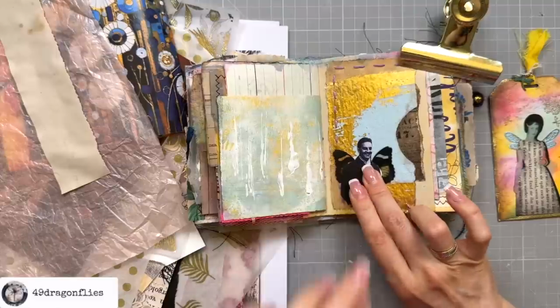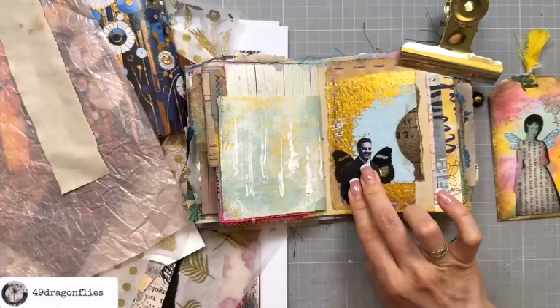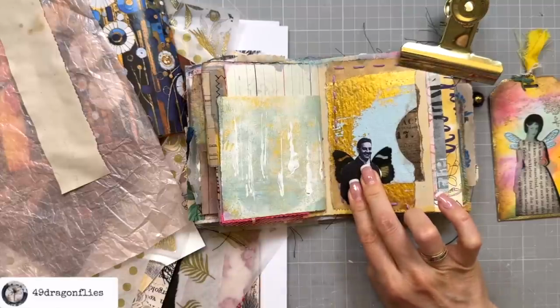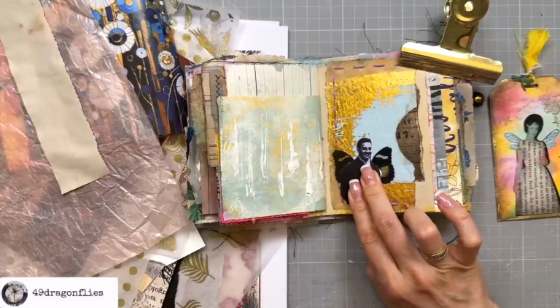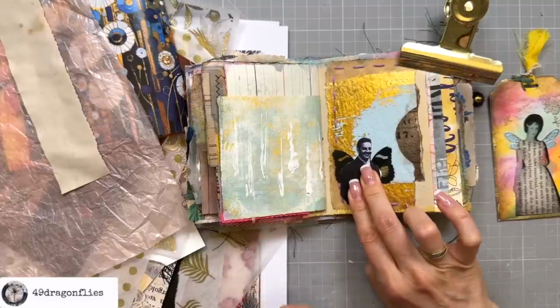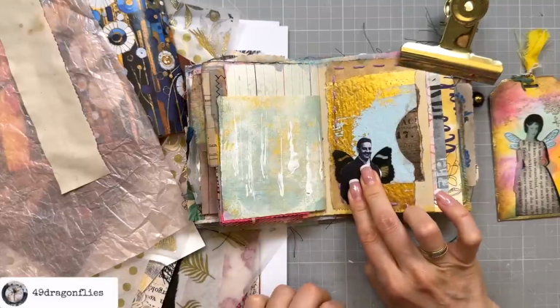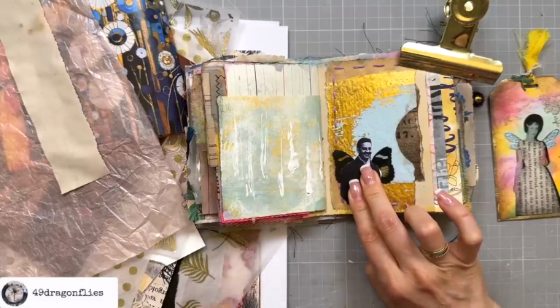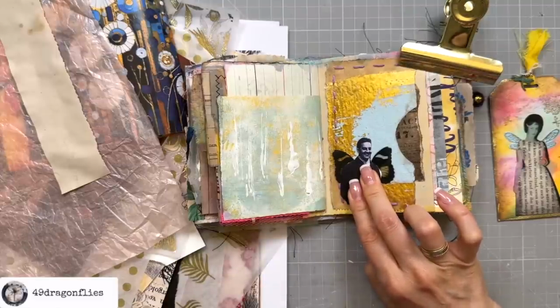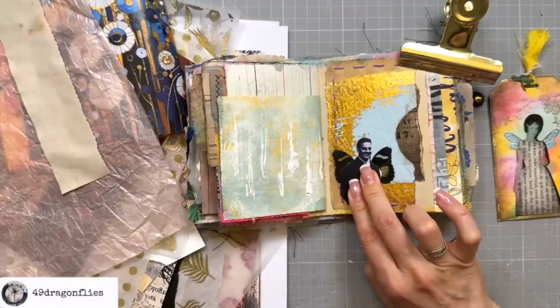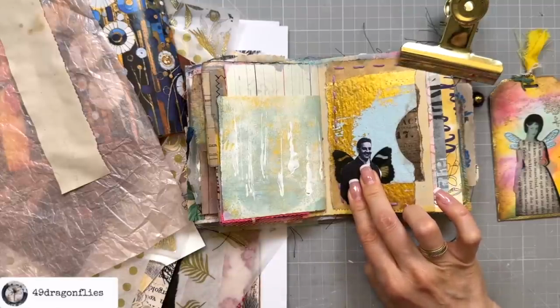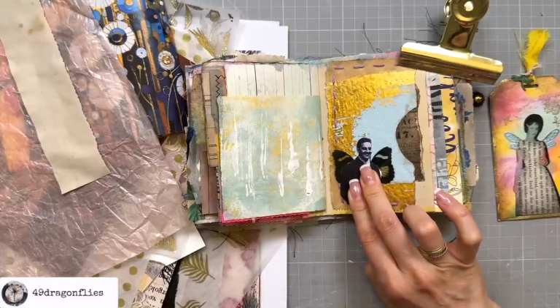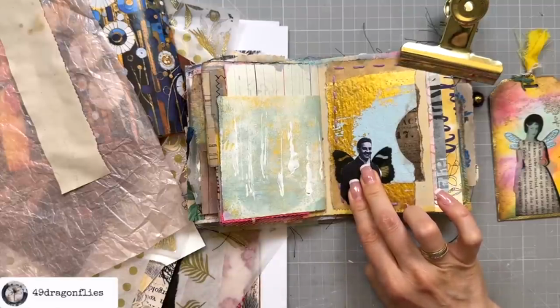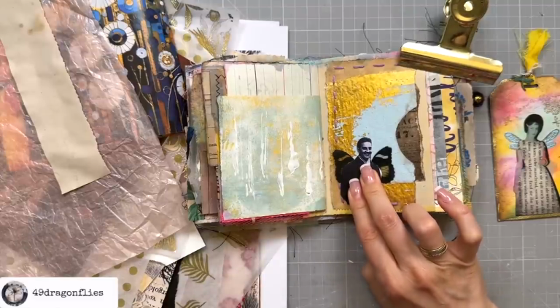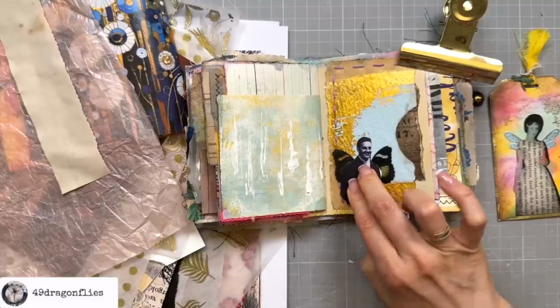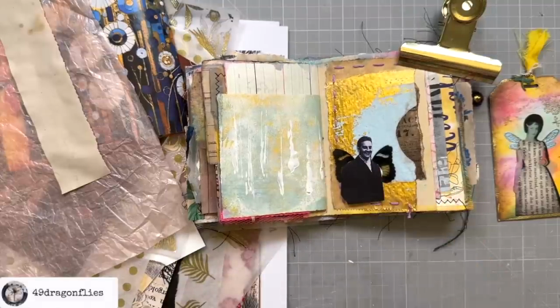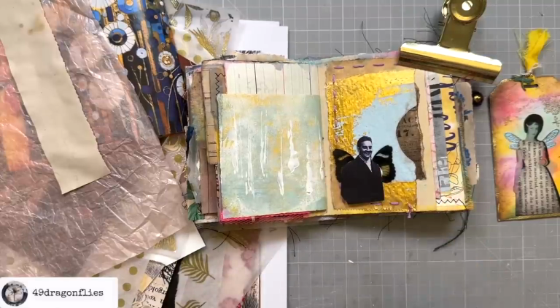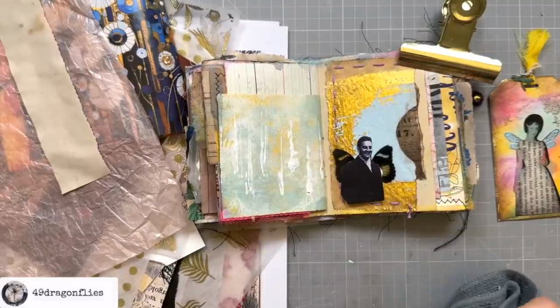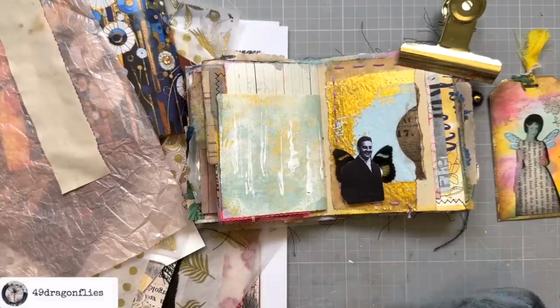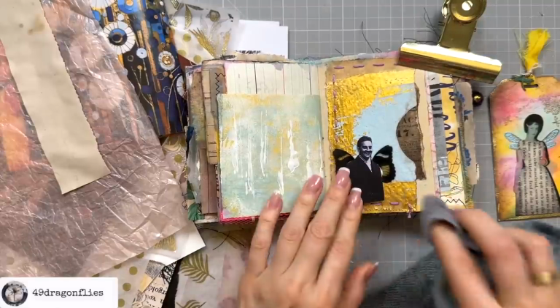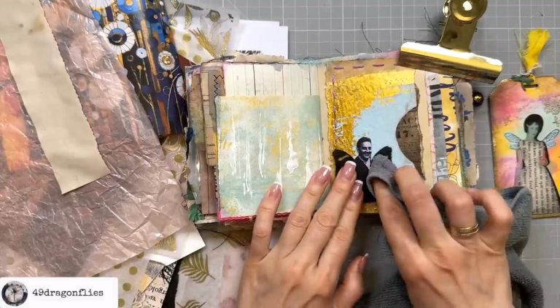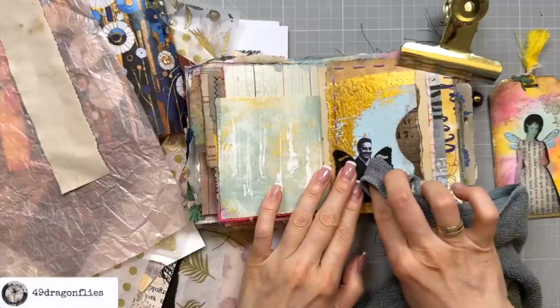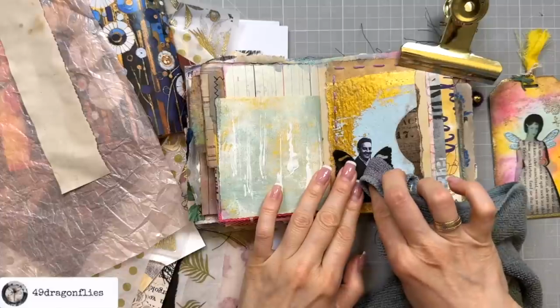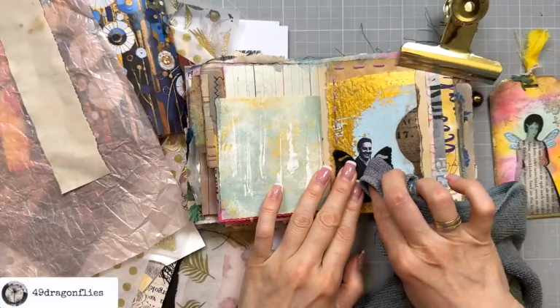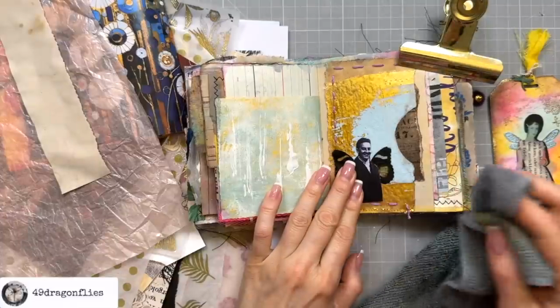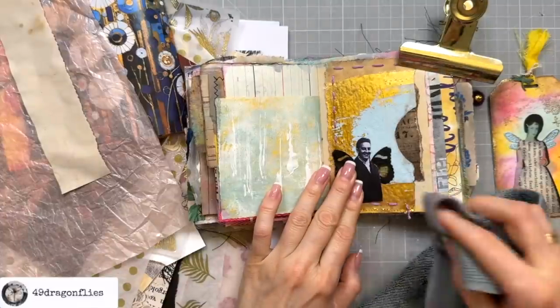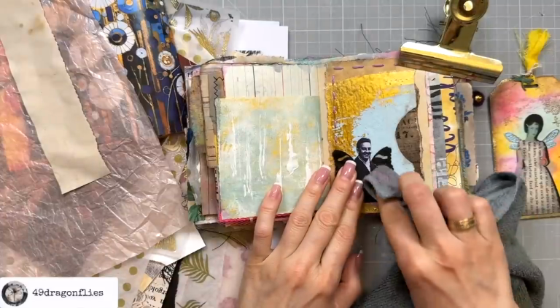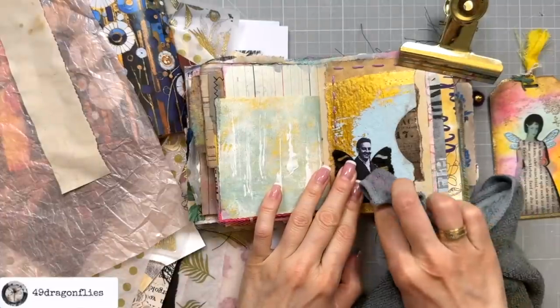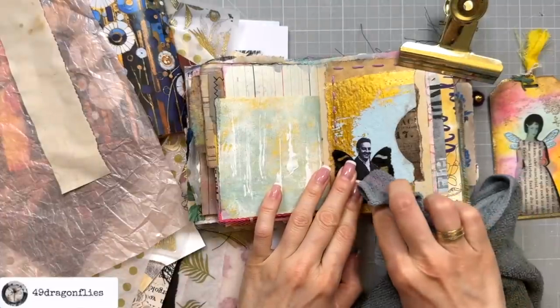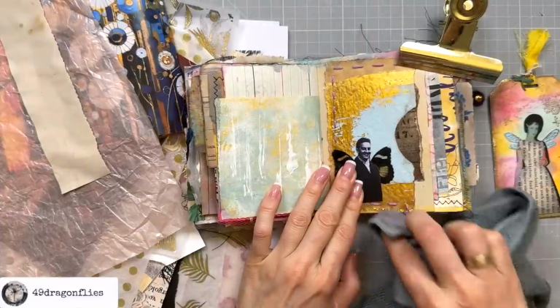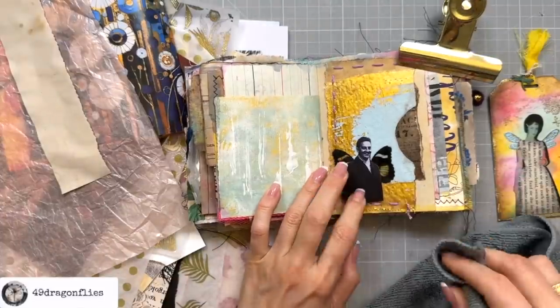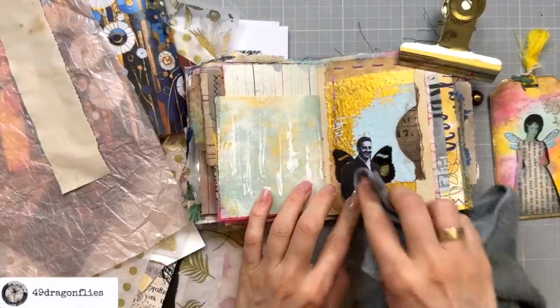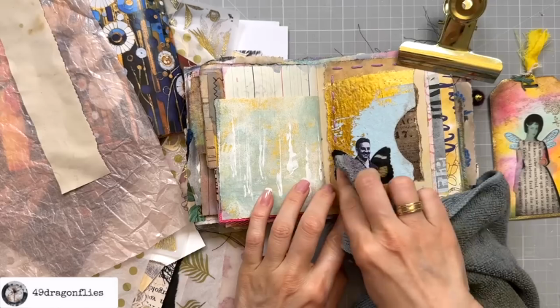Okay, daddy and his wings — I love that. I'm going to glue those on before I change my mind and start overthinking, as some of us do. That's another reason I wanted to try this uncut version — that way I don't have the time to overthink things because you will get so bored.